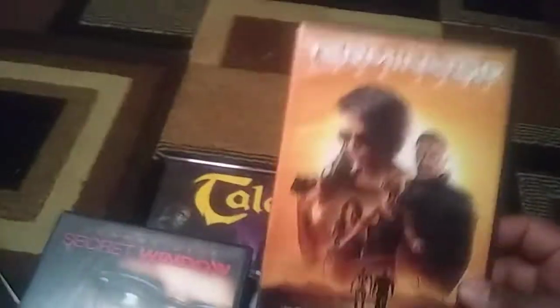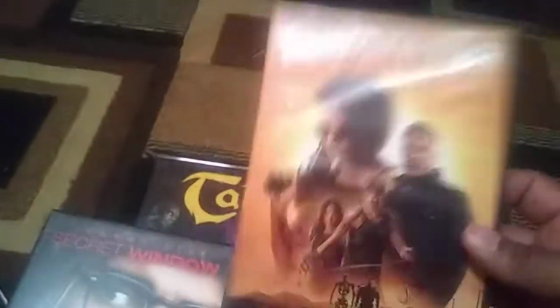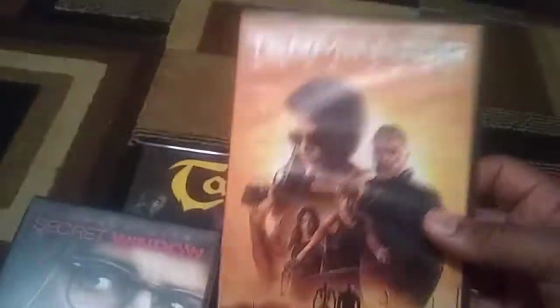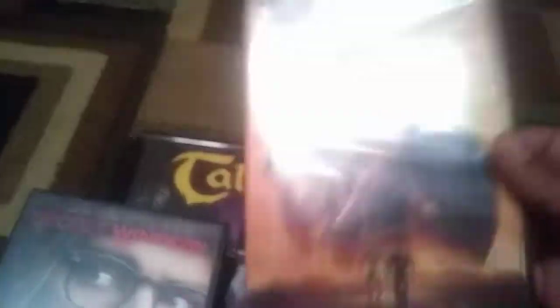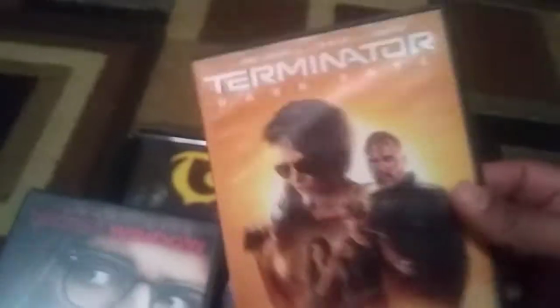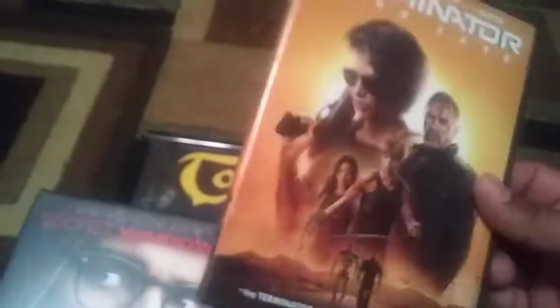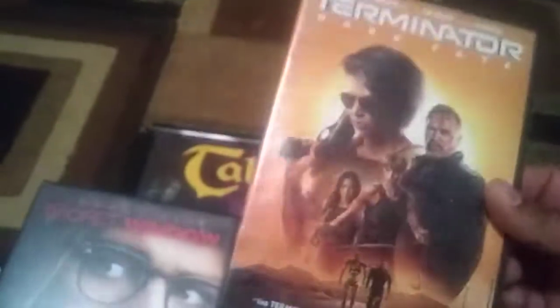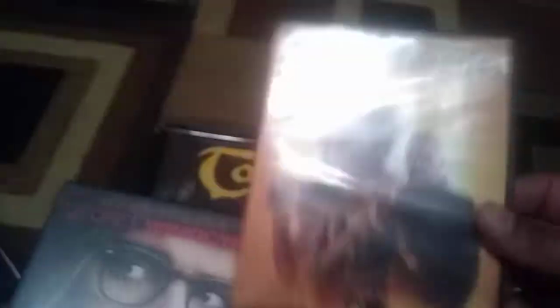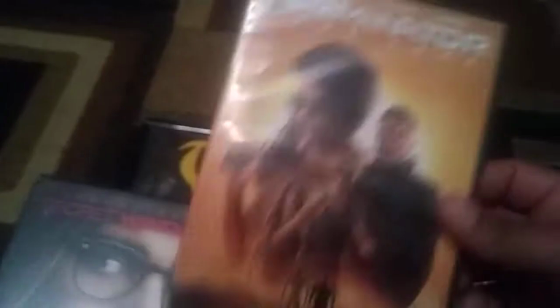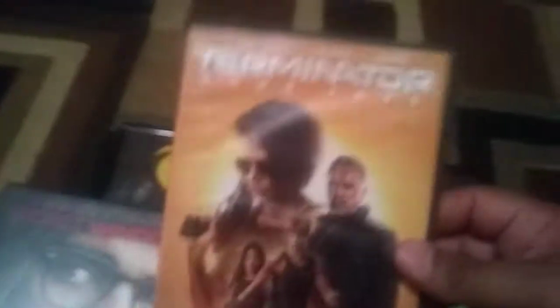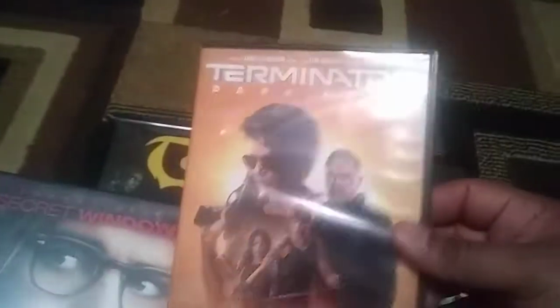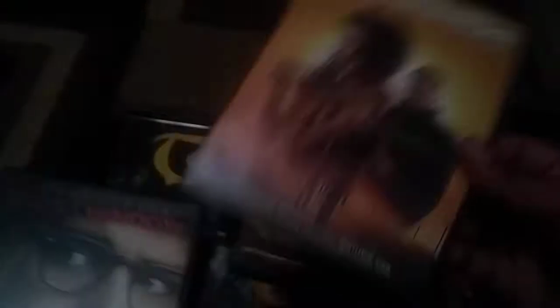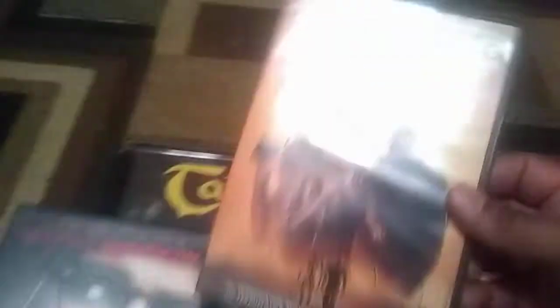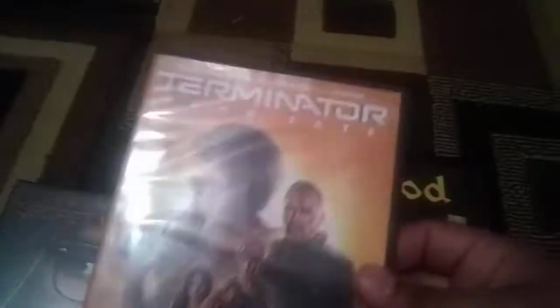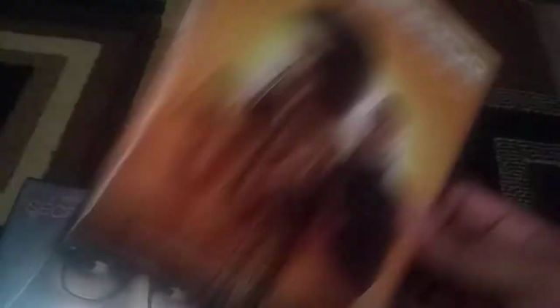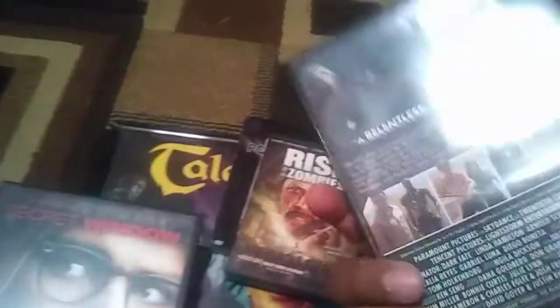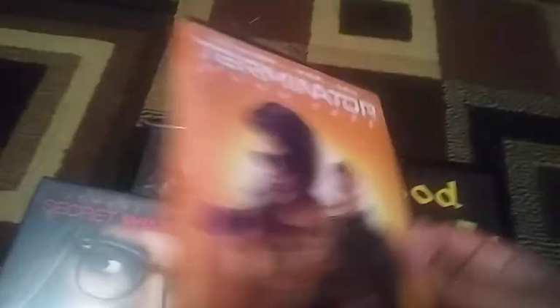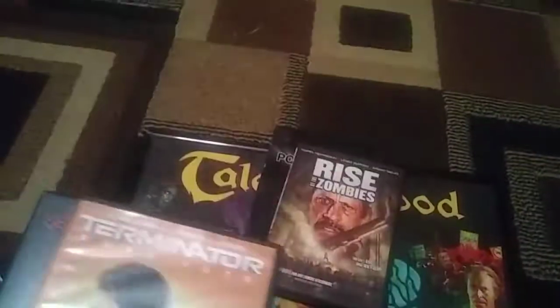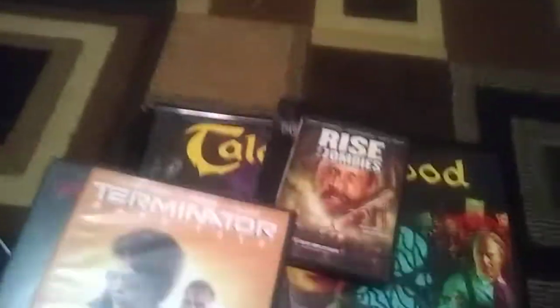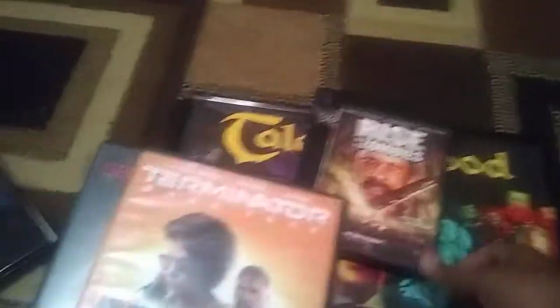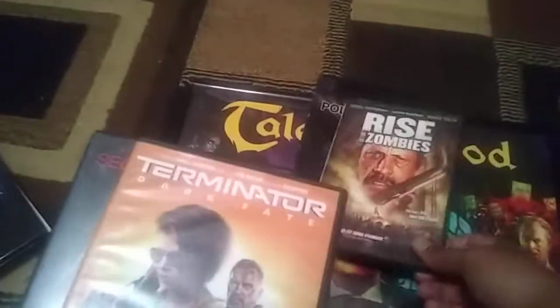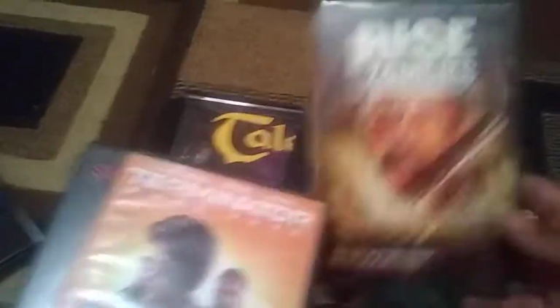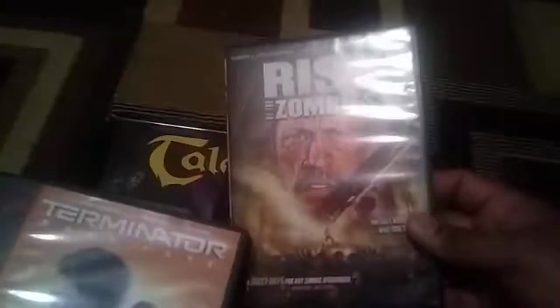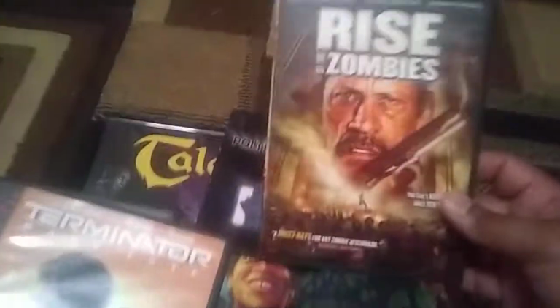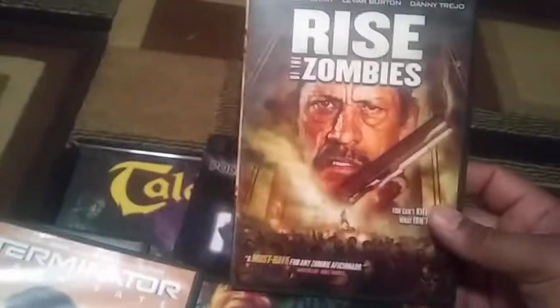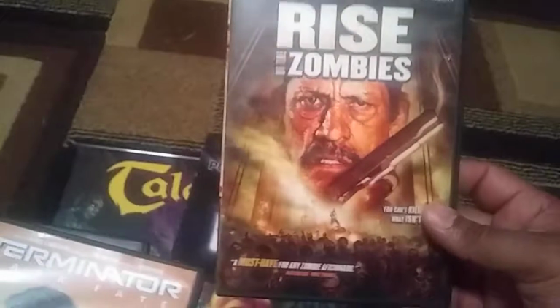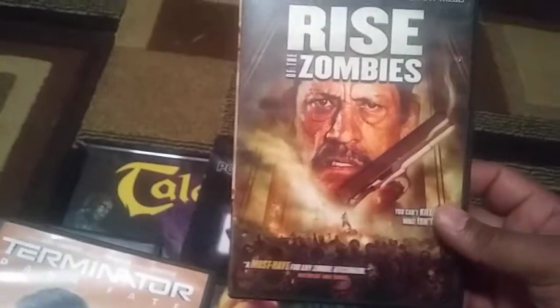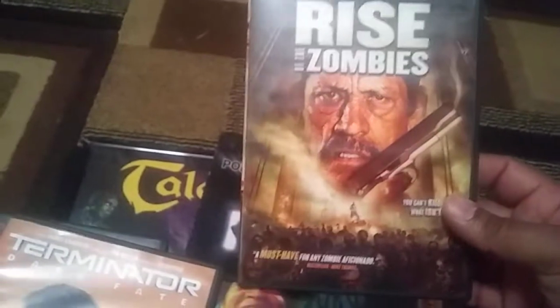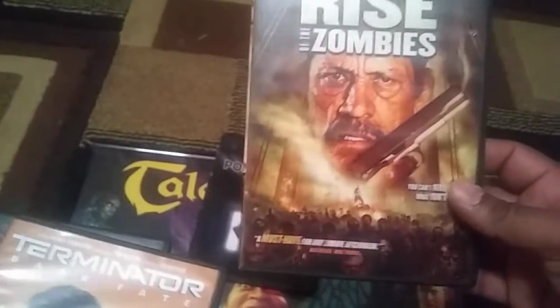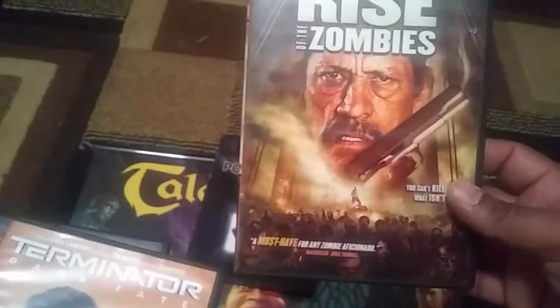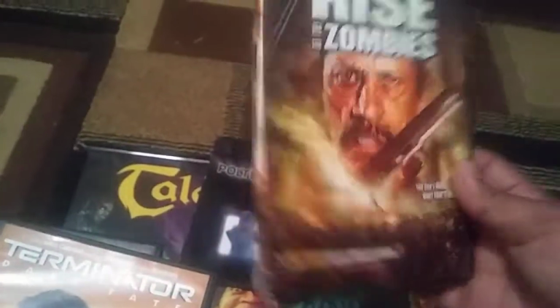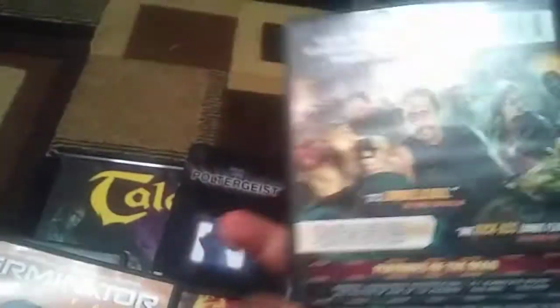Terminator Dark Fate — I'm sorry, this is crap. They're all copies of part two, that's all they are. Rise of the Zombies — Danny Trejo.